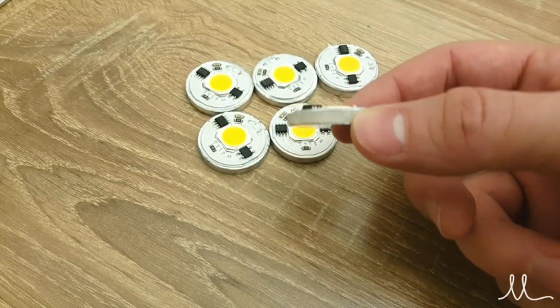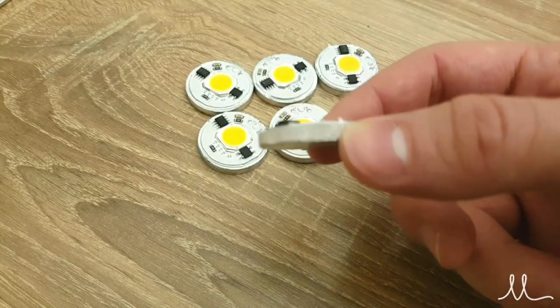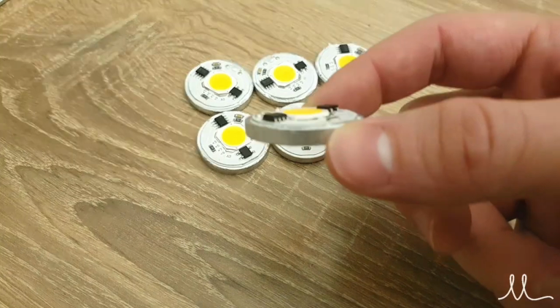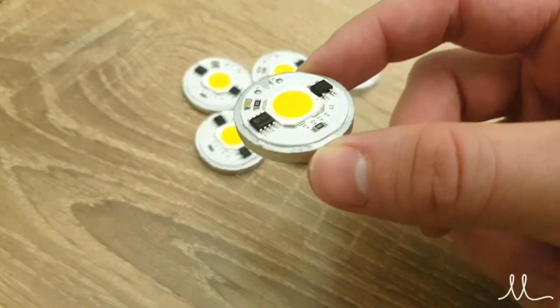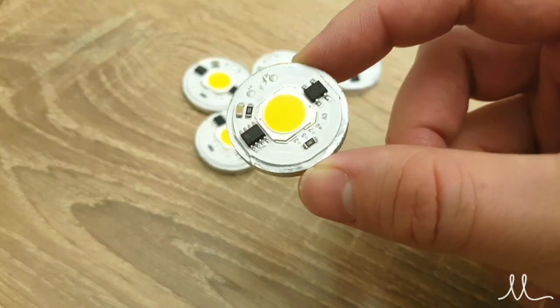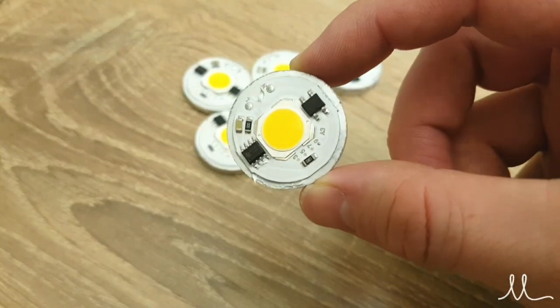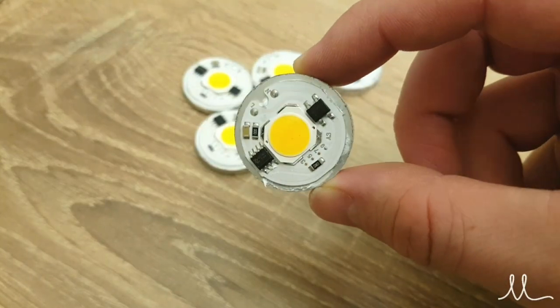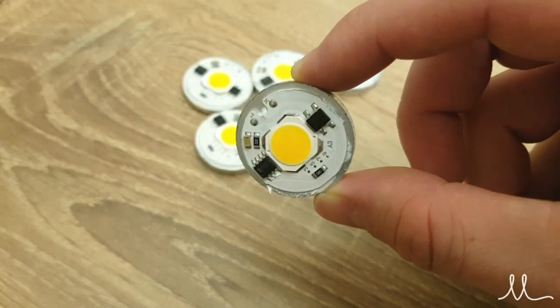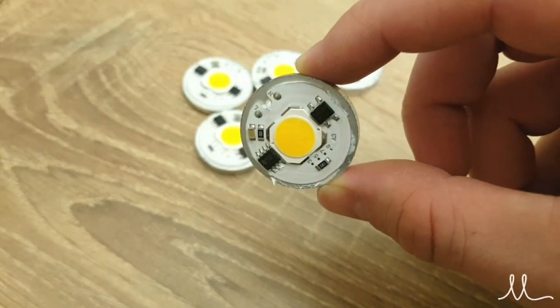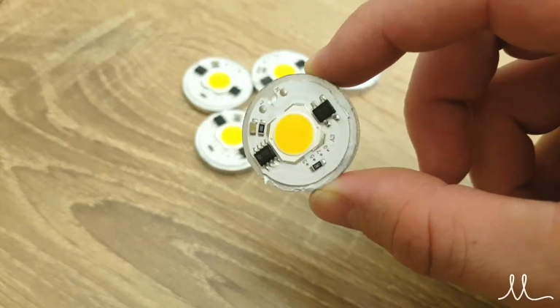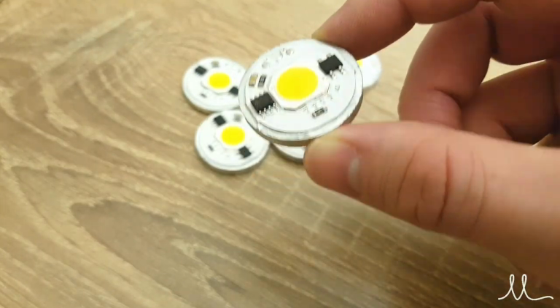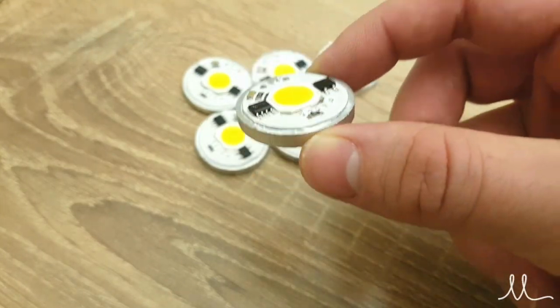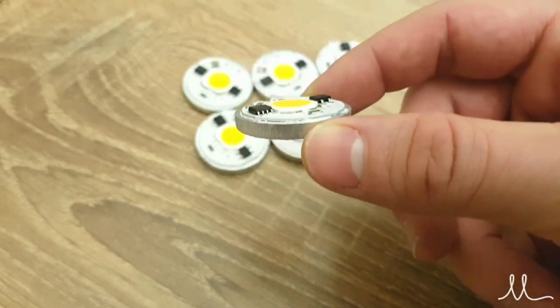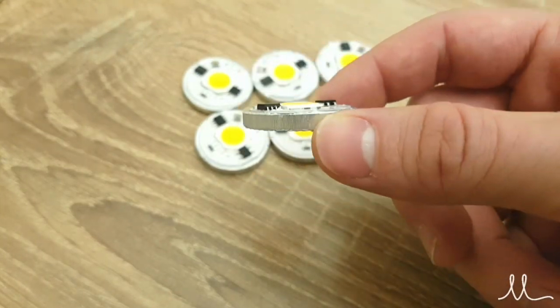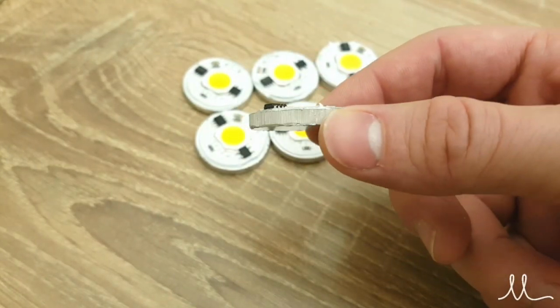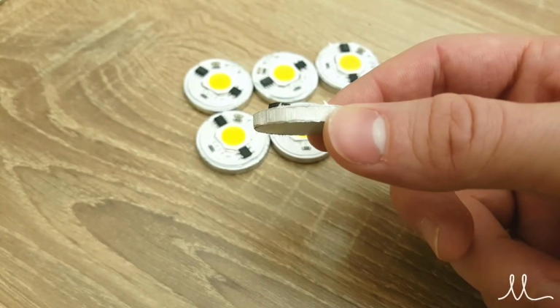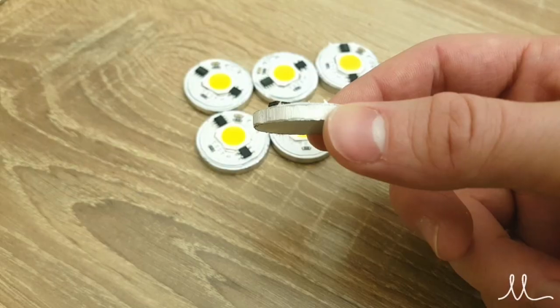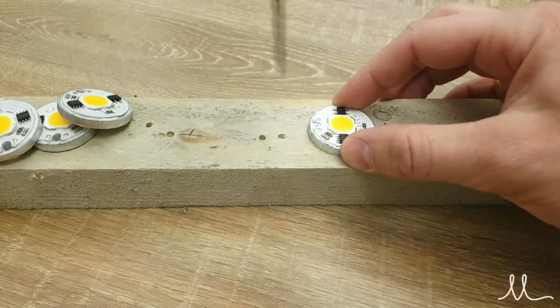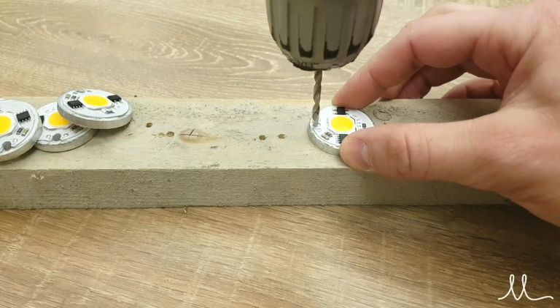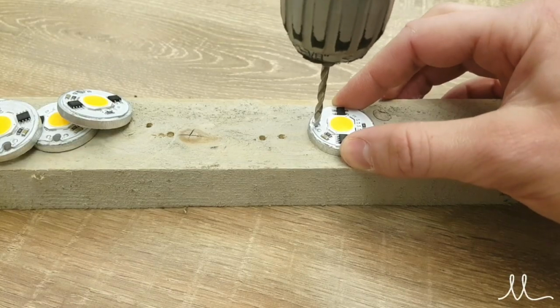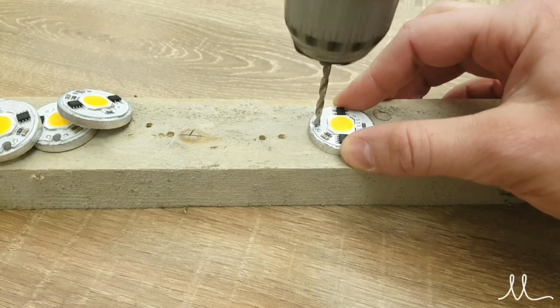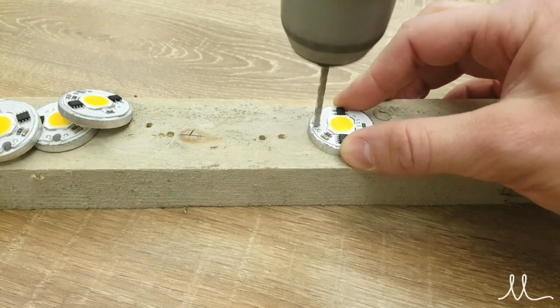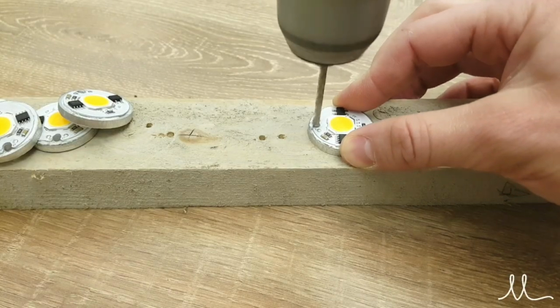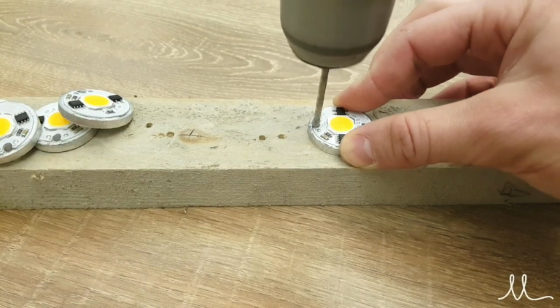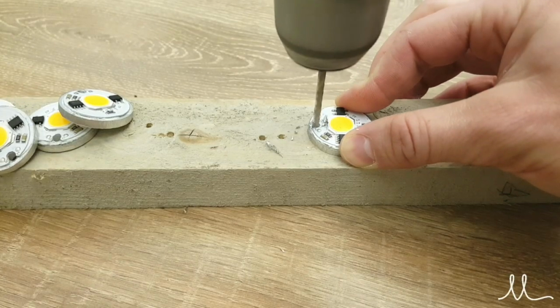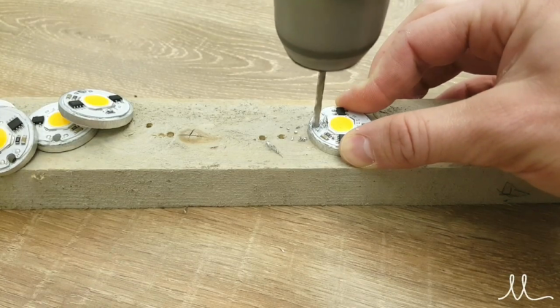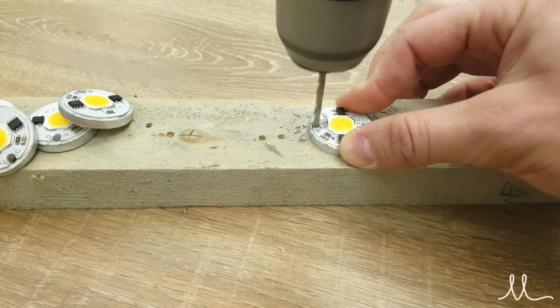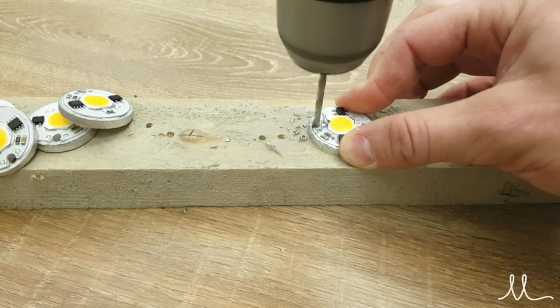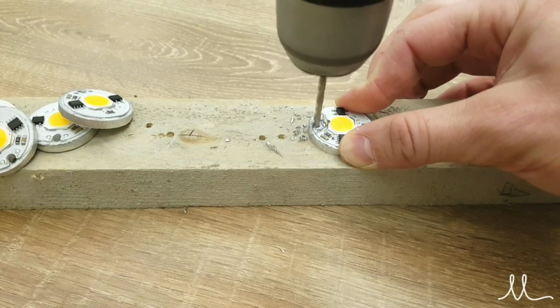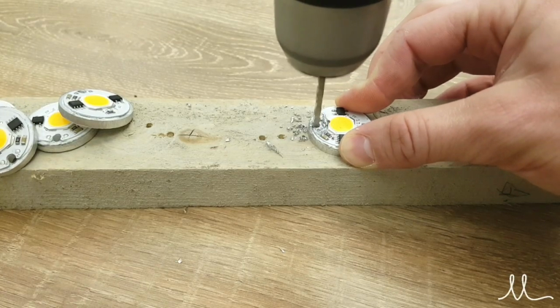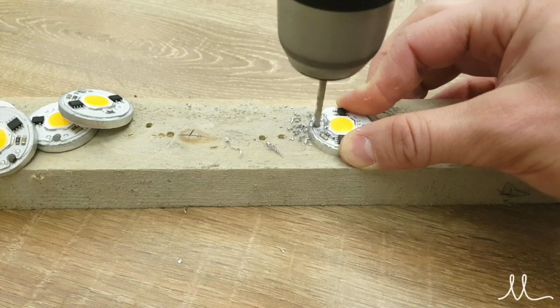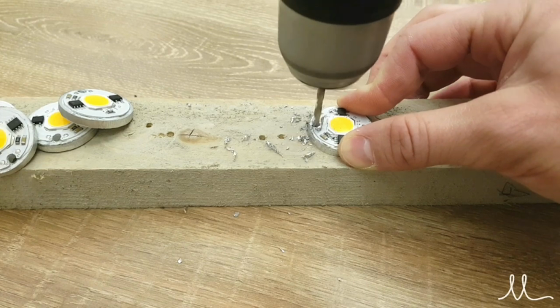These LEDs have a nice indentation between the live and neutral terminals, and this is the exact place to drill a hole to route the wires through.